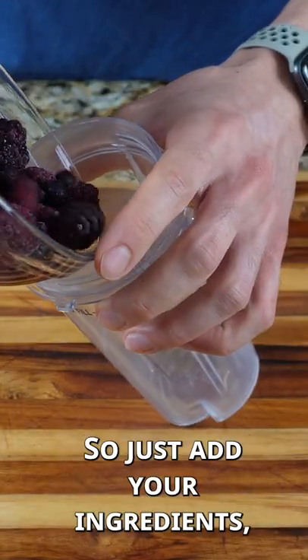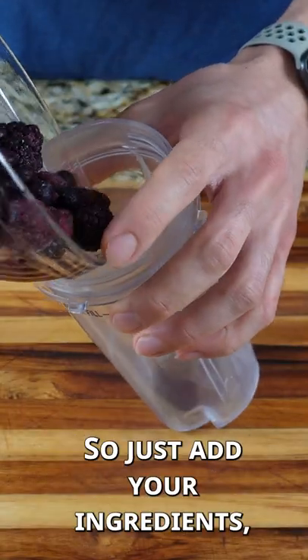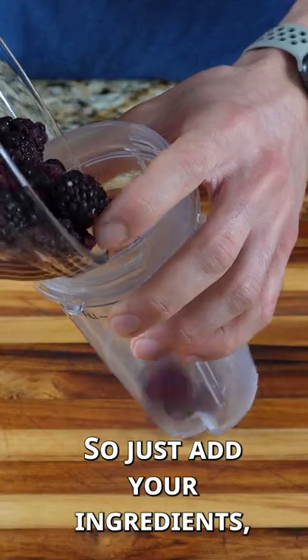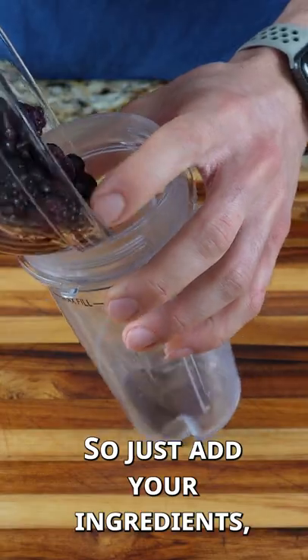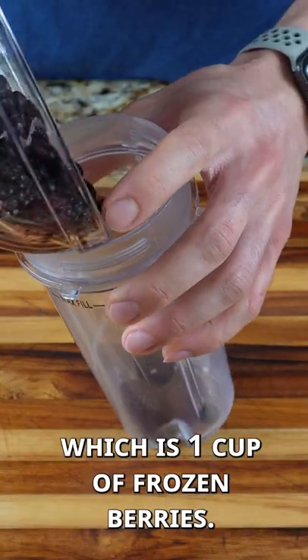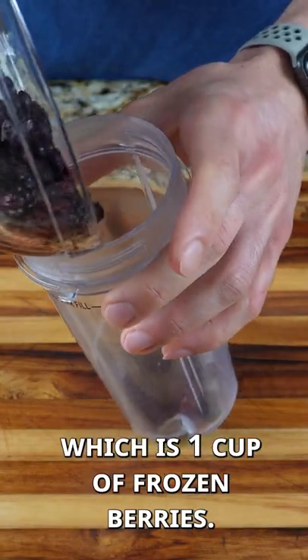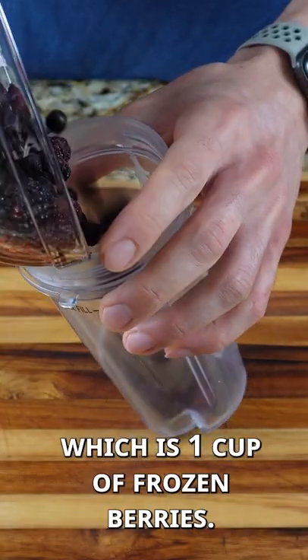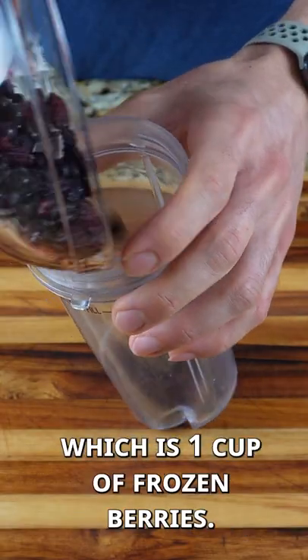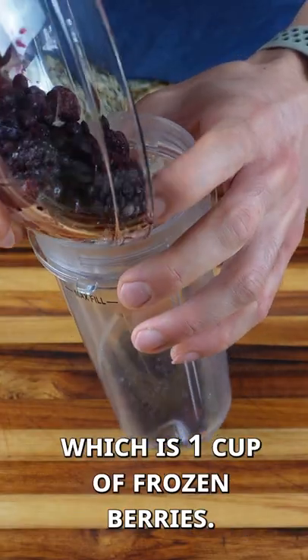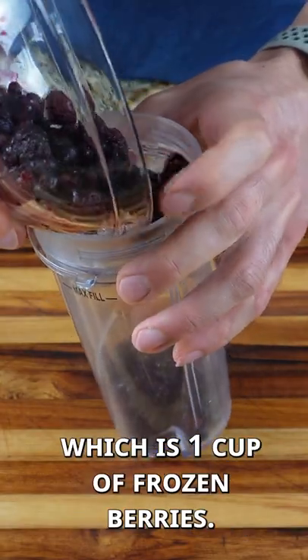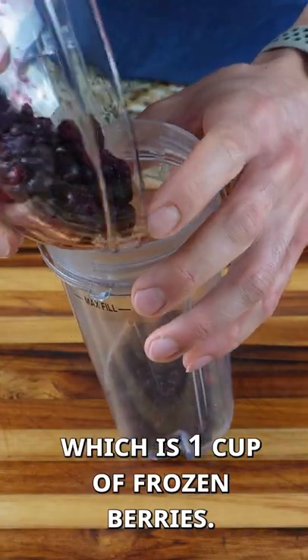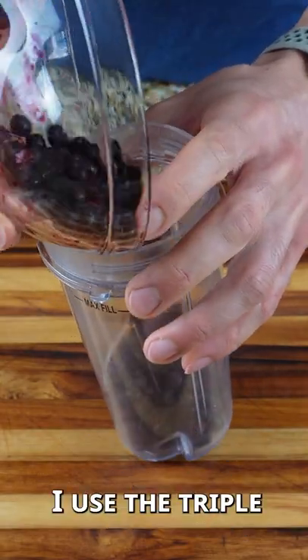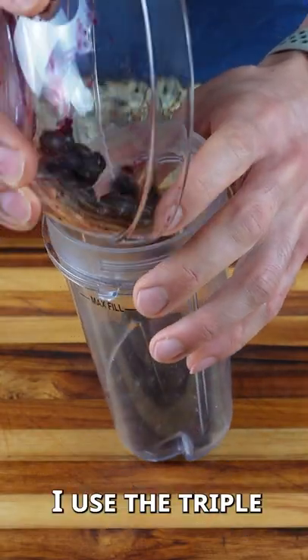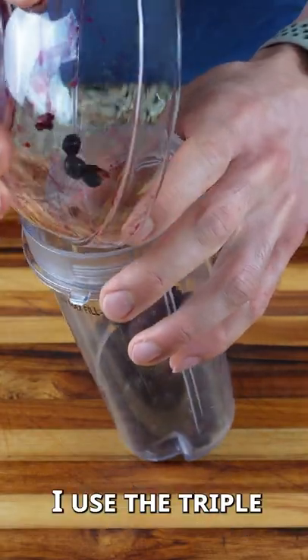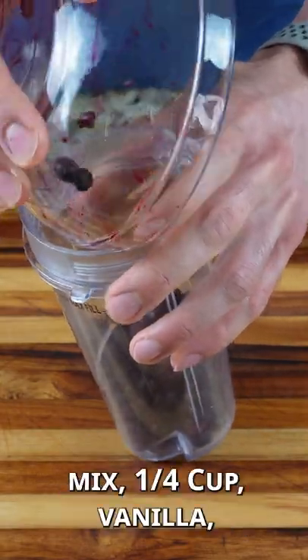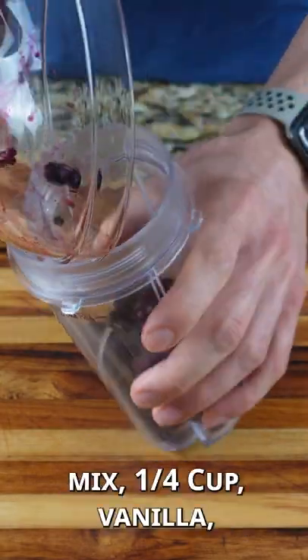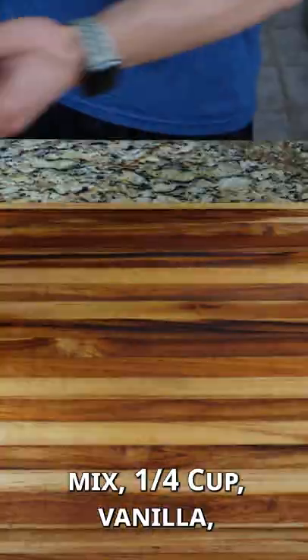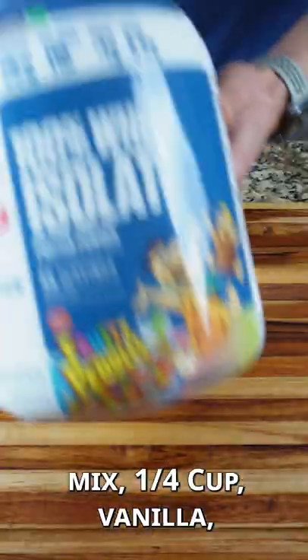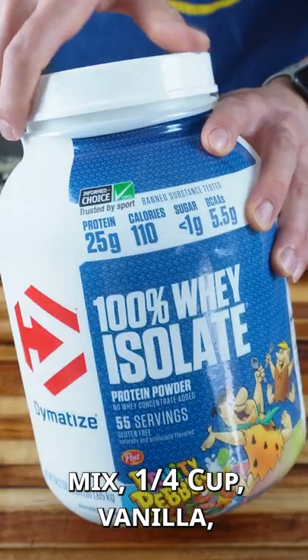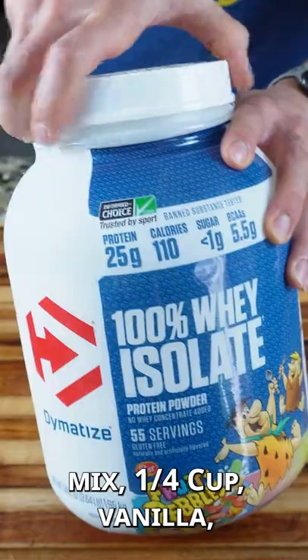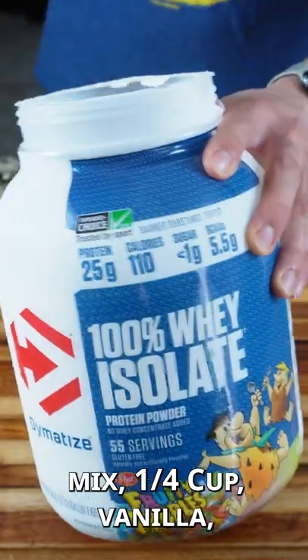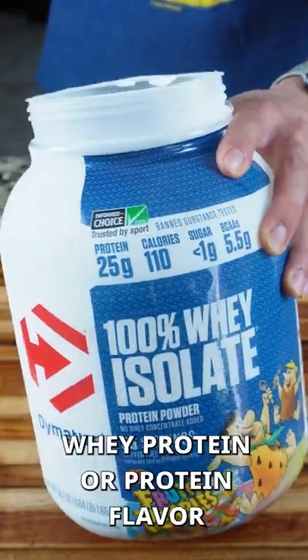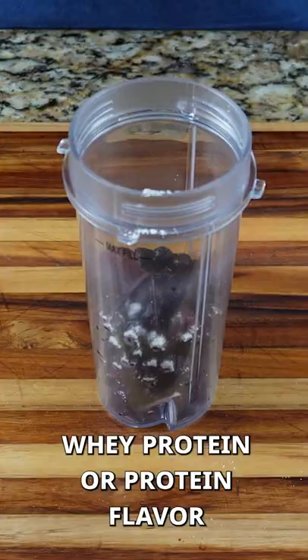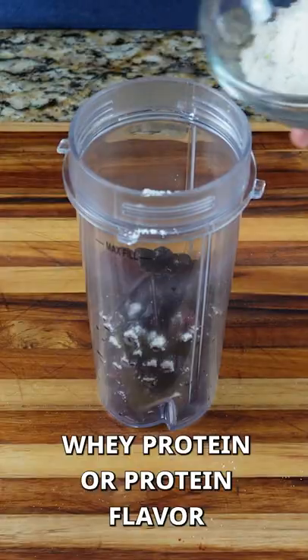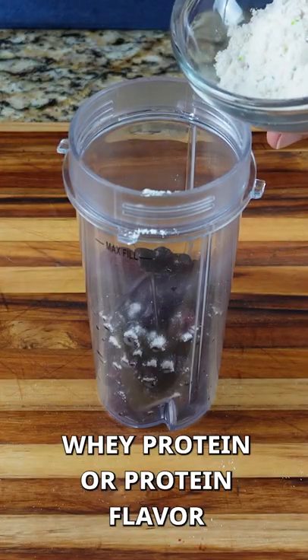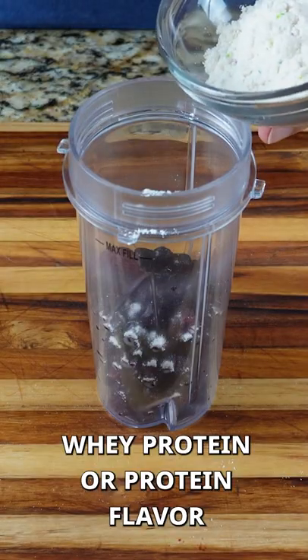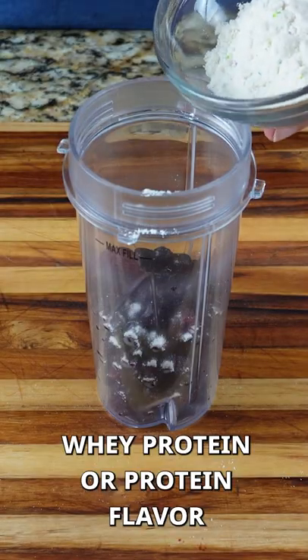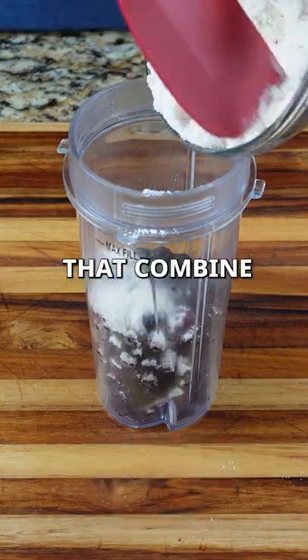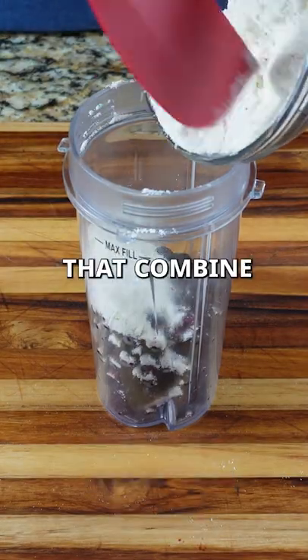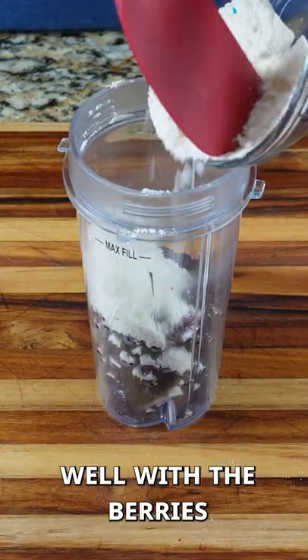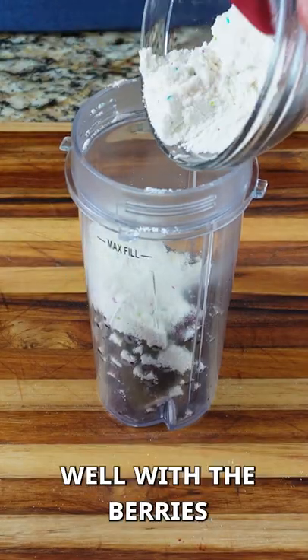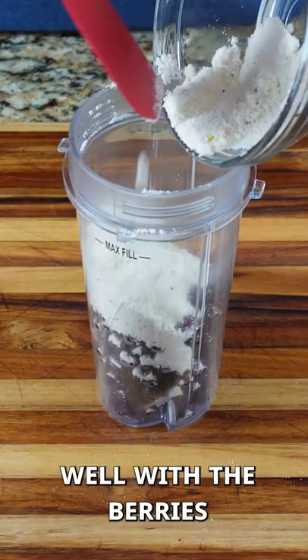Just add your ingredients, which is one cup of frozen berries — I use the triple berry mix — and a quarter cup vanilla whey protein, or a protein flavor that'll combine well with the berries.